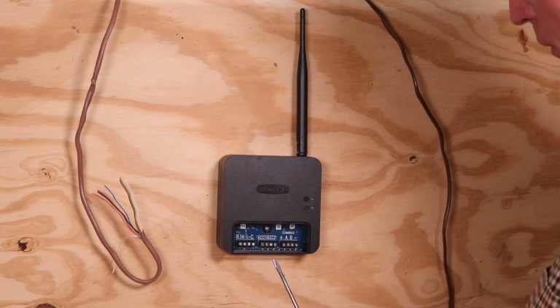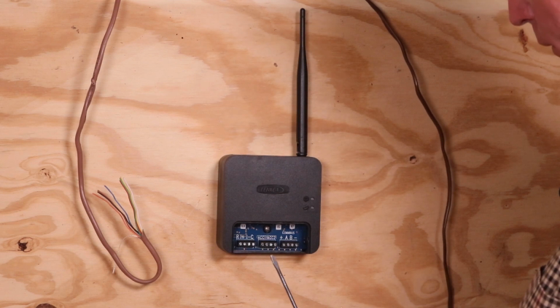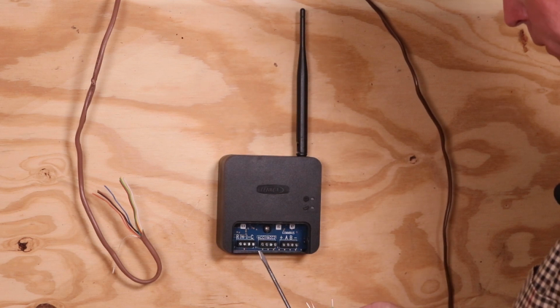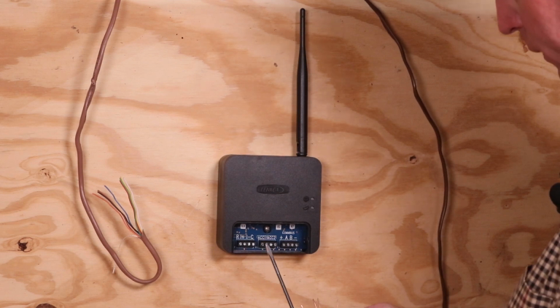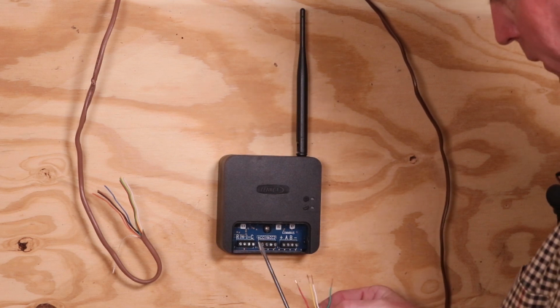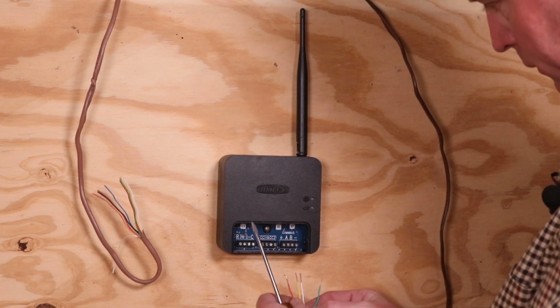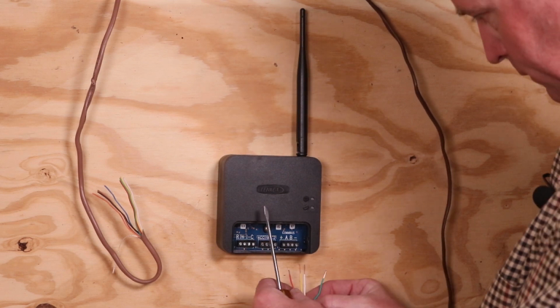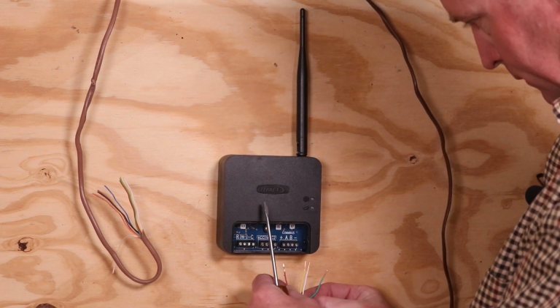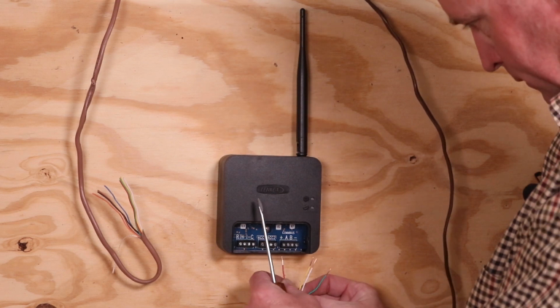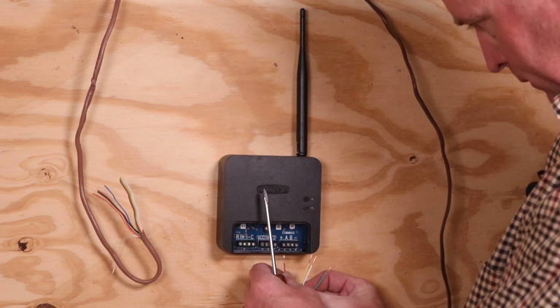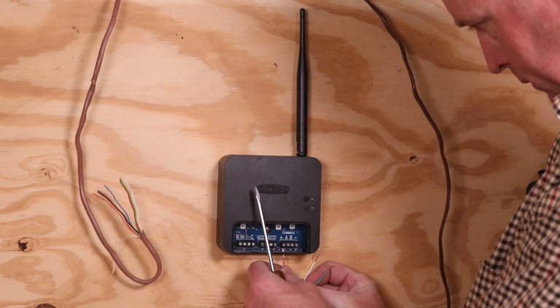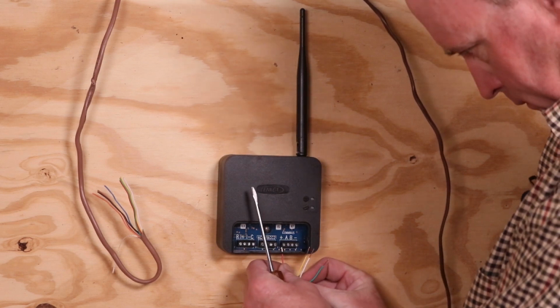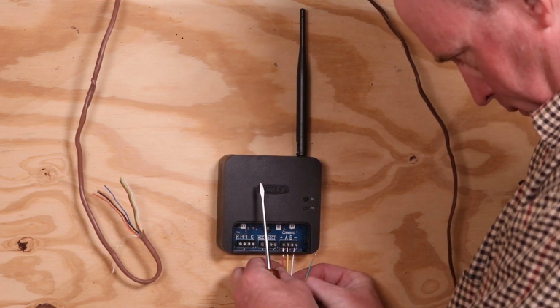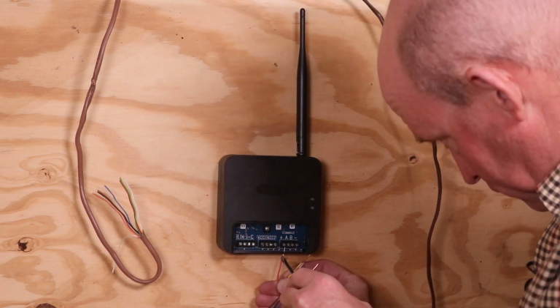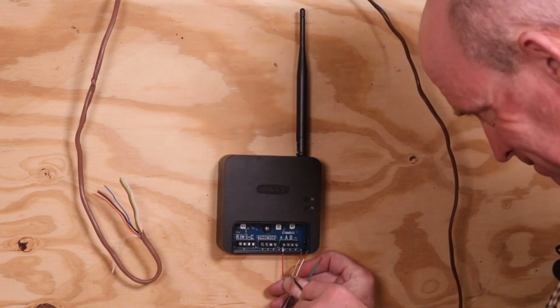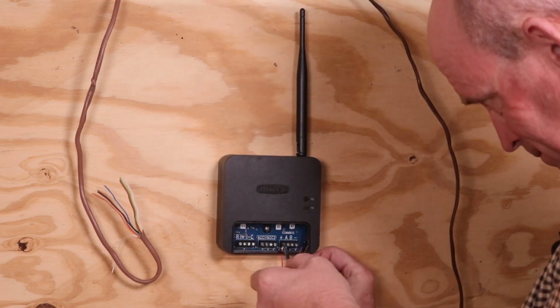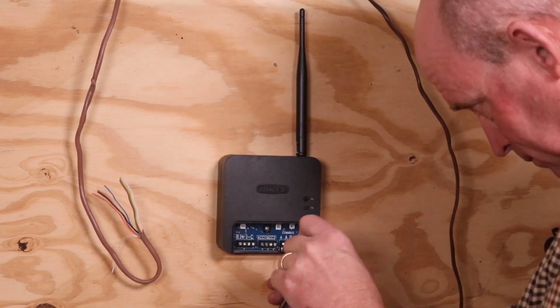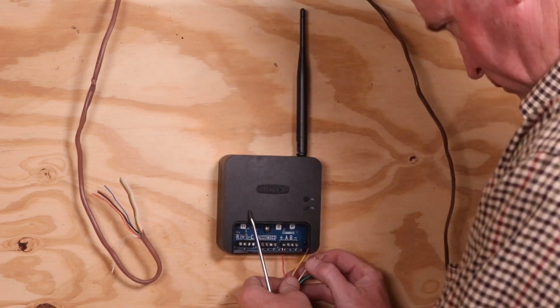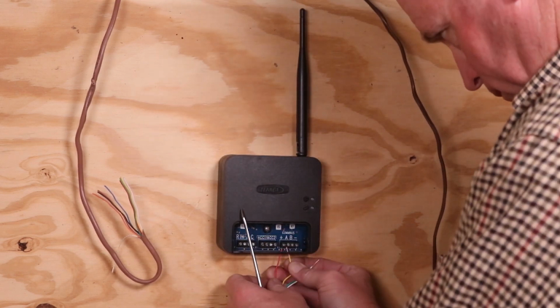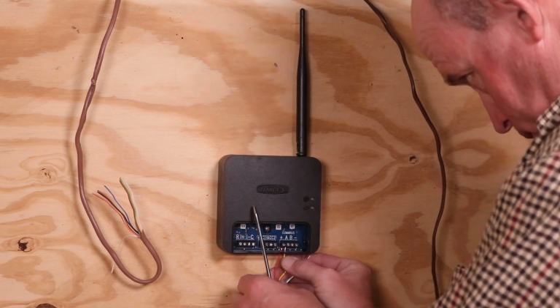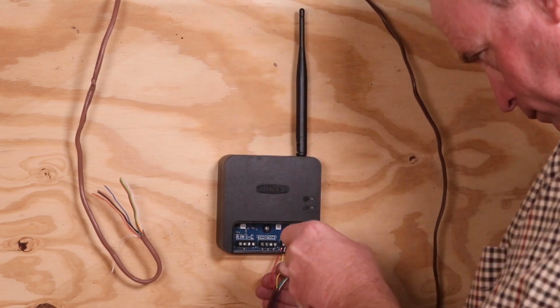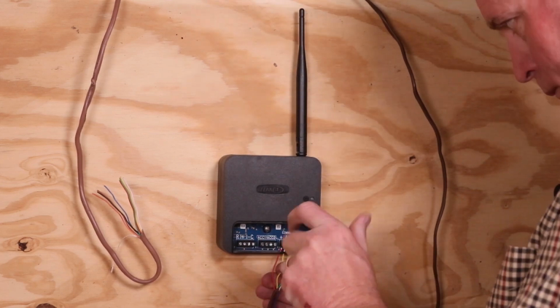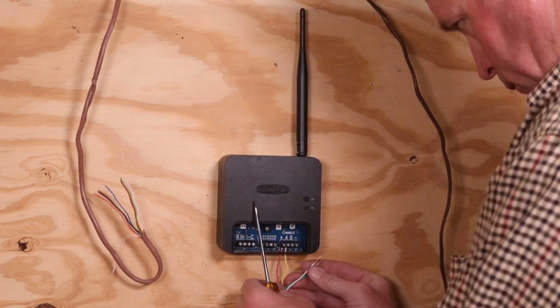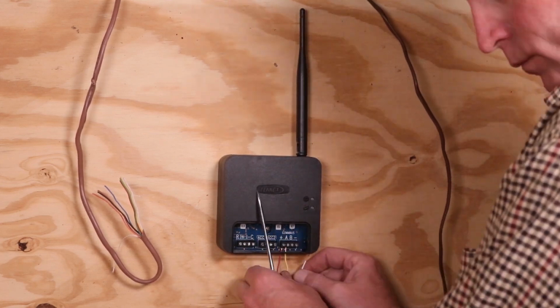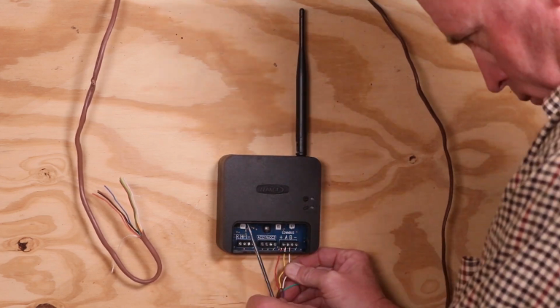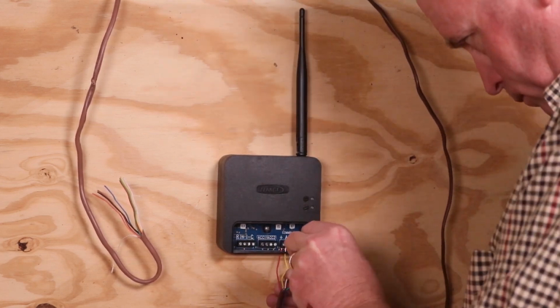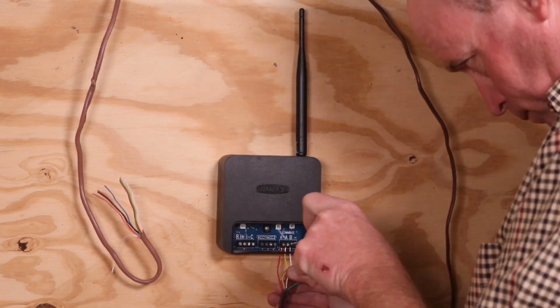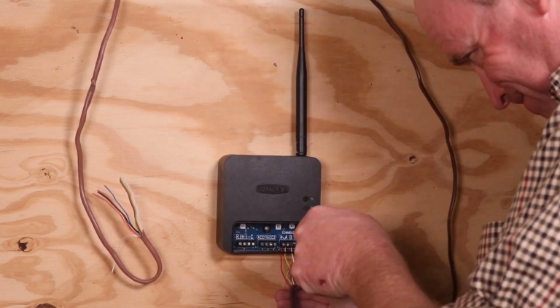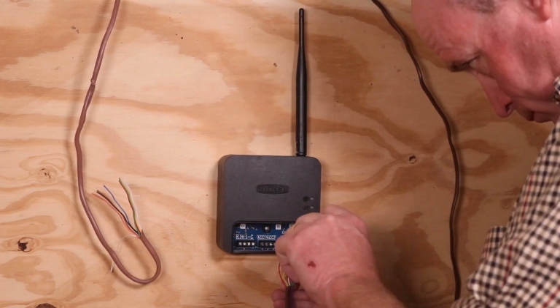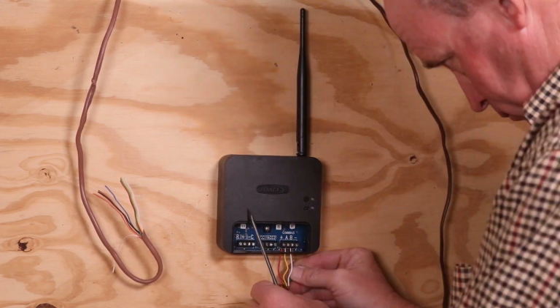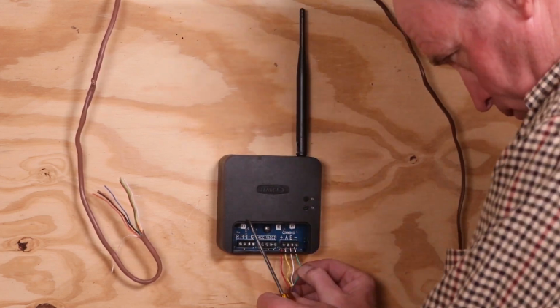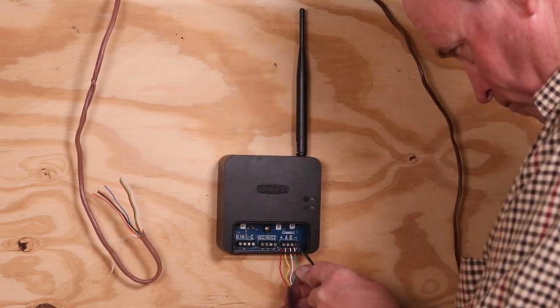We'll now wire the Smart Hub, starting with the wiring from the display to the Smart Hub positive, negative, A, and B on the terminal strip.